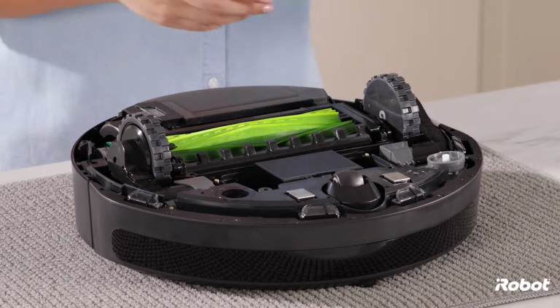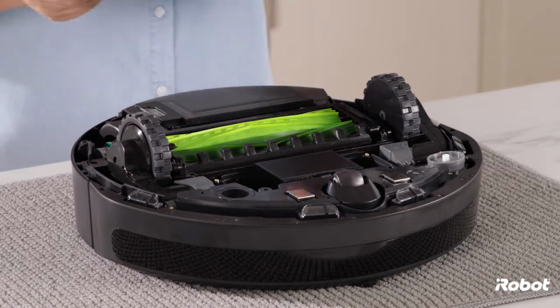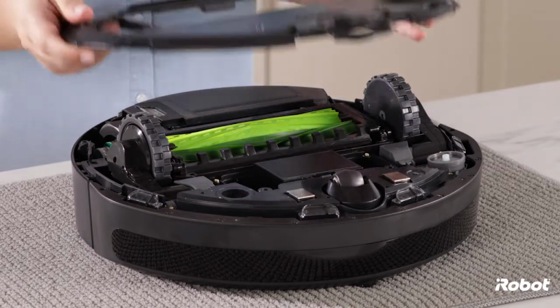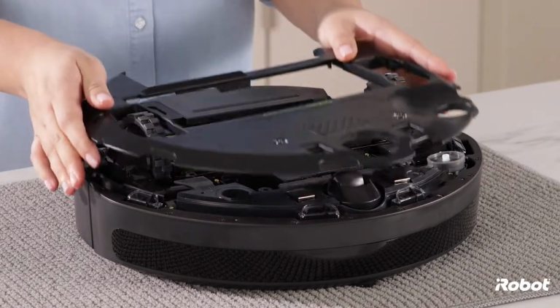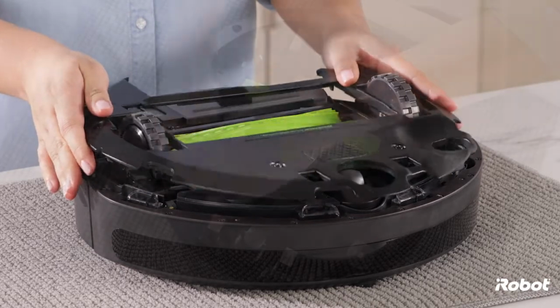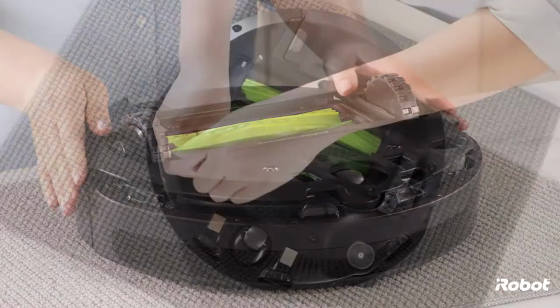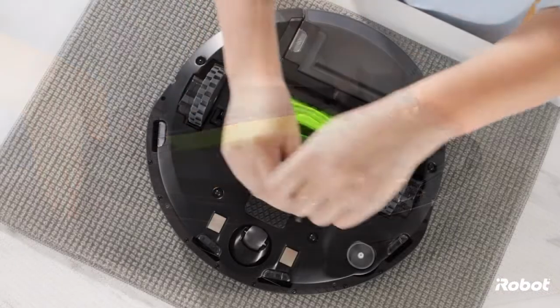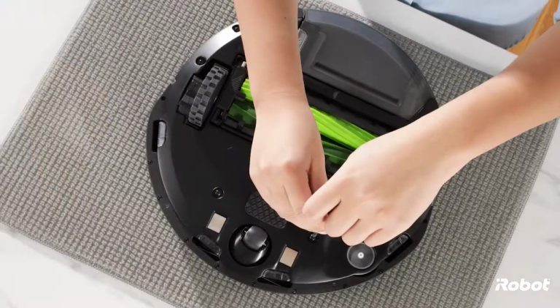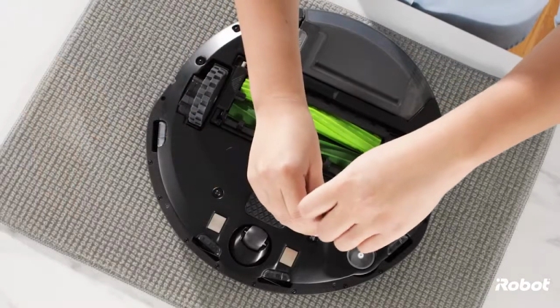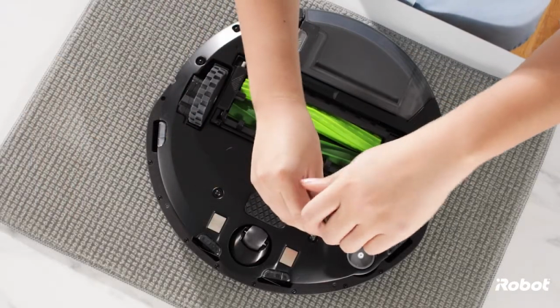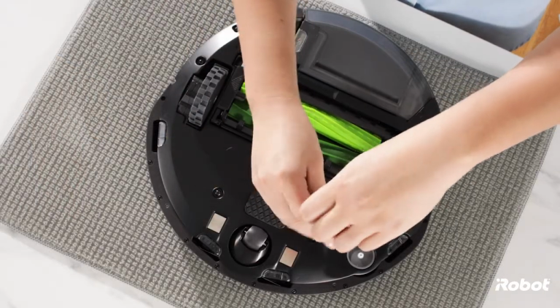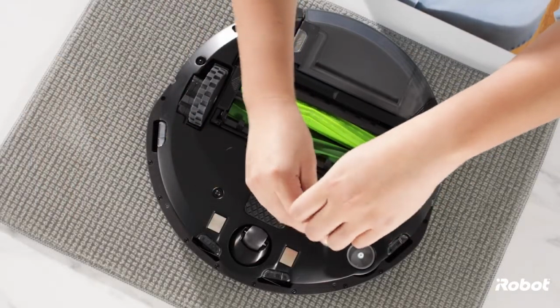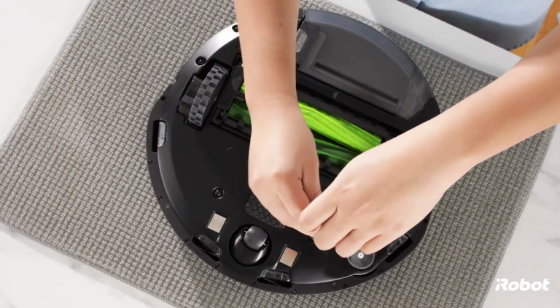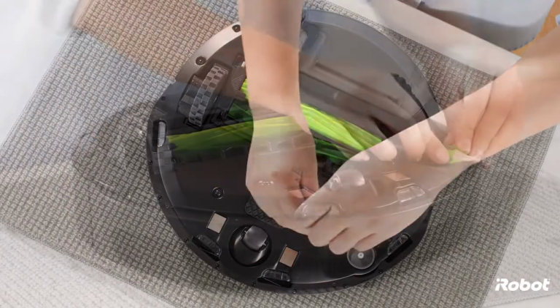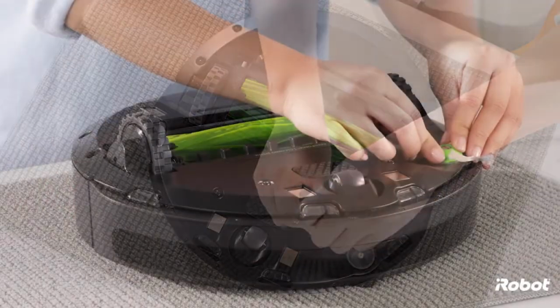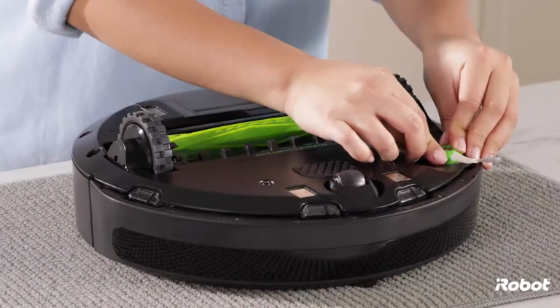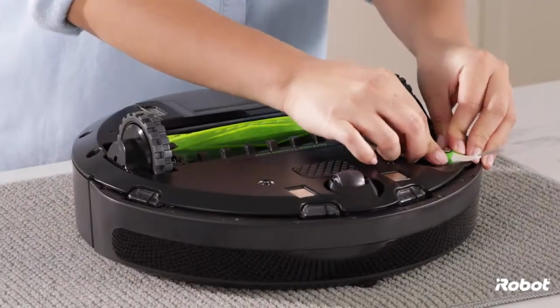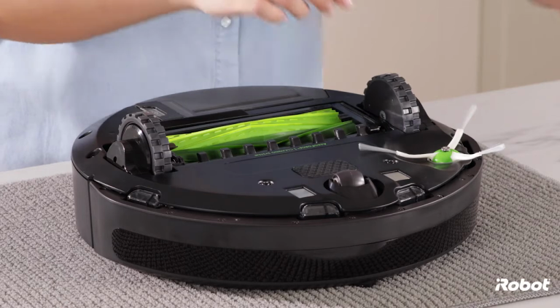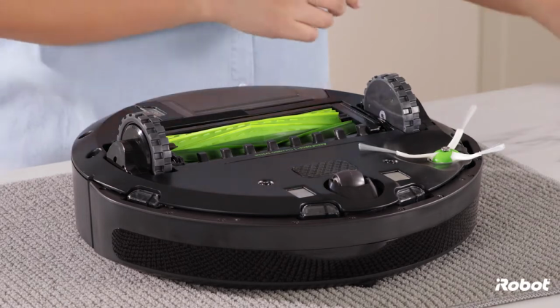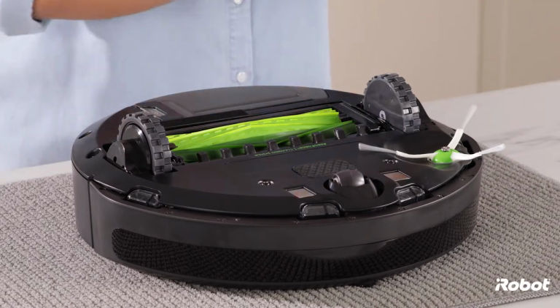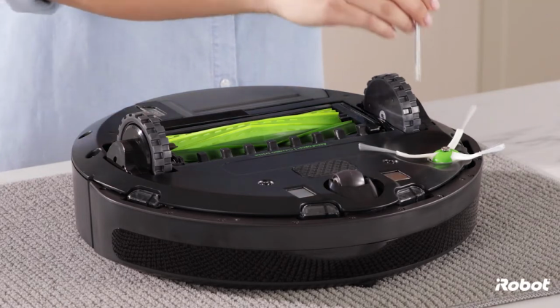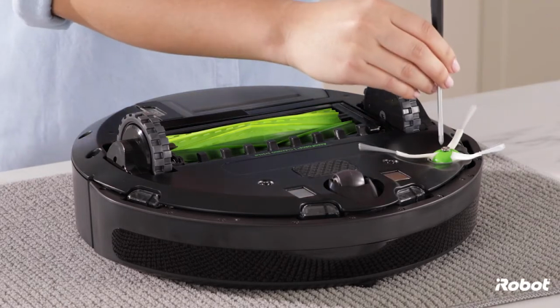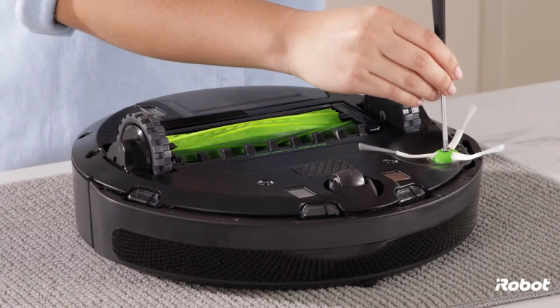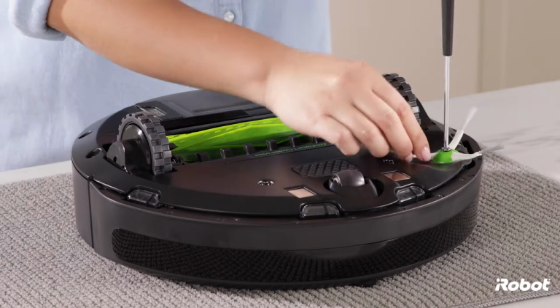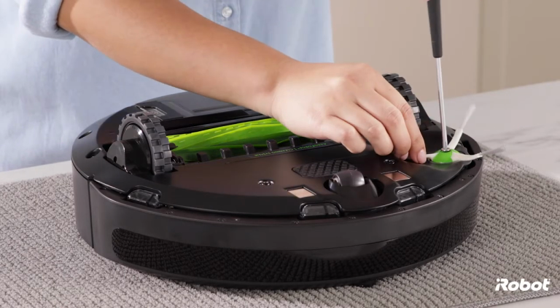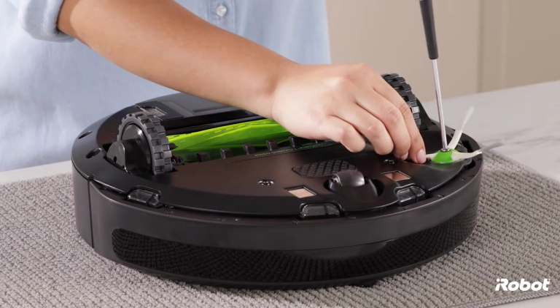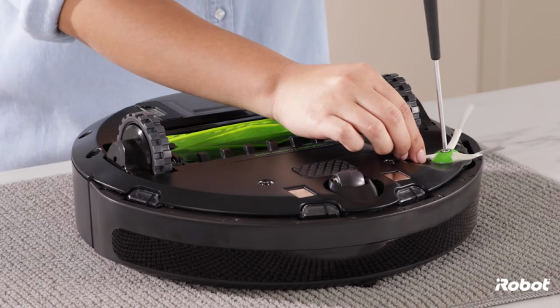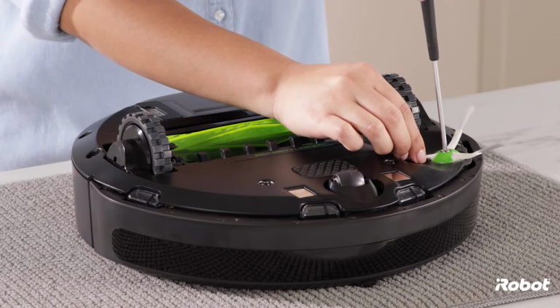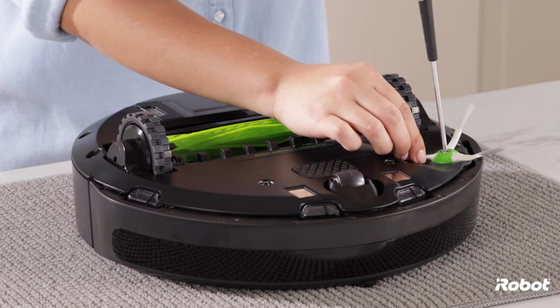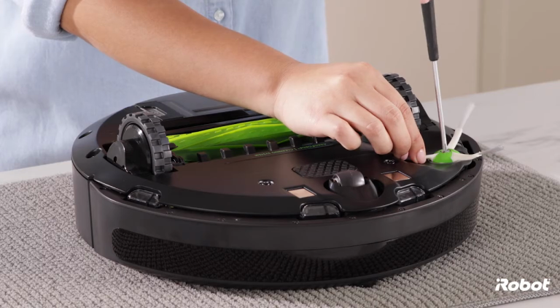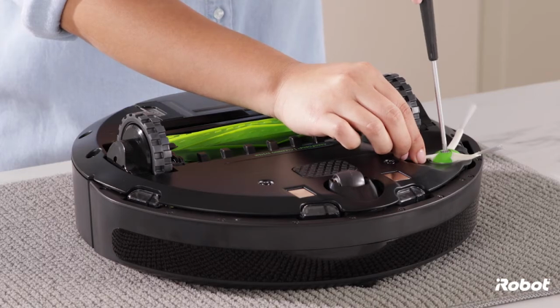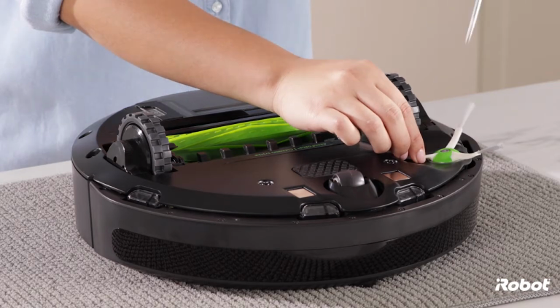Replace the bottom cover and tighten the five screws. Make sure the bottom cover is flush with all sensors. Replace the edge-sweeping brush and tighten the screw. To finish, place the robot on the home base charging station to wake up the robot.